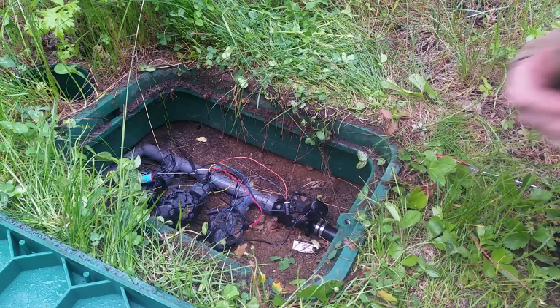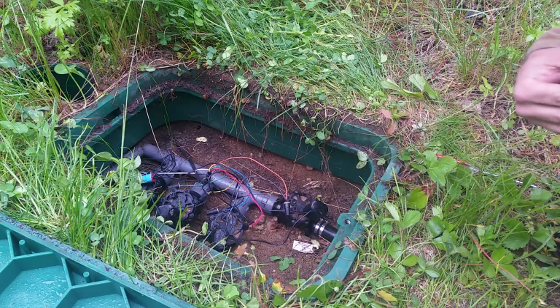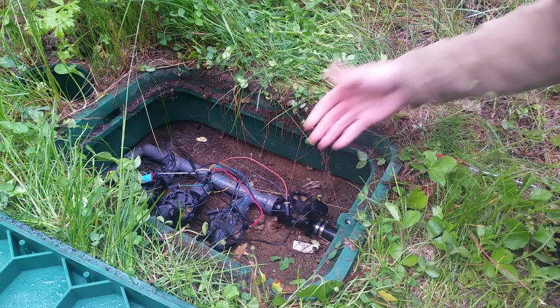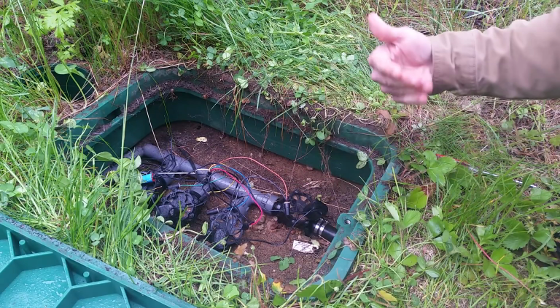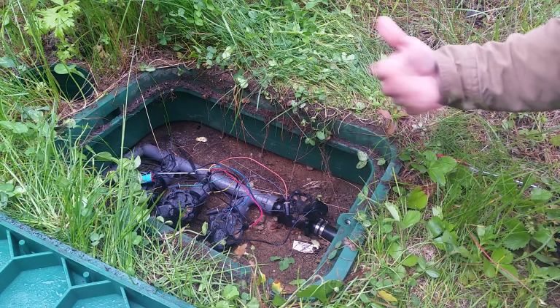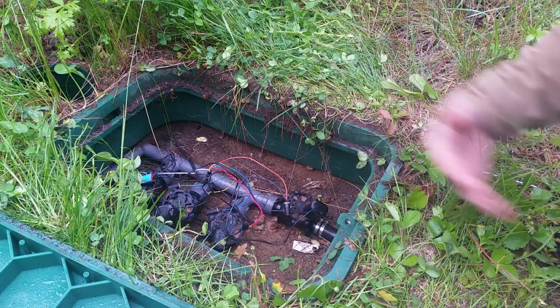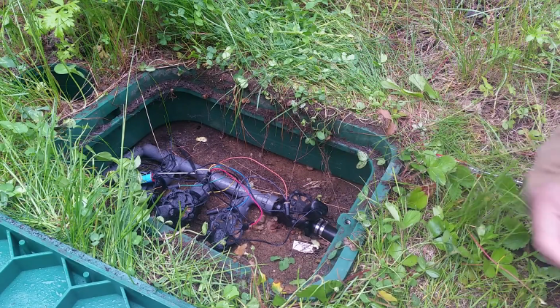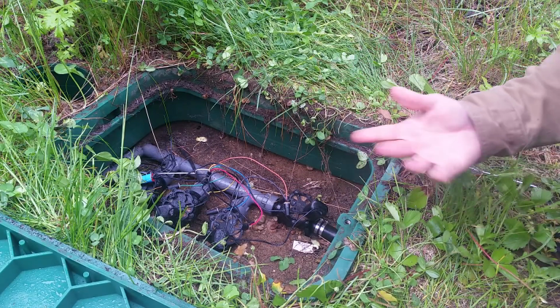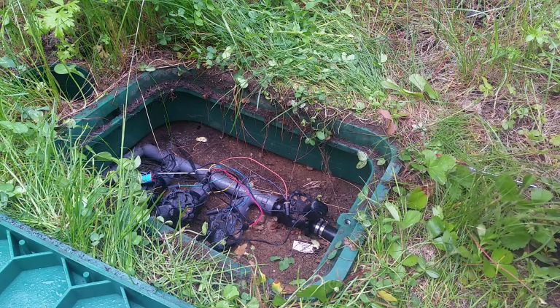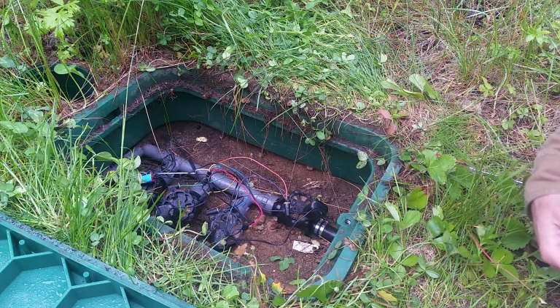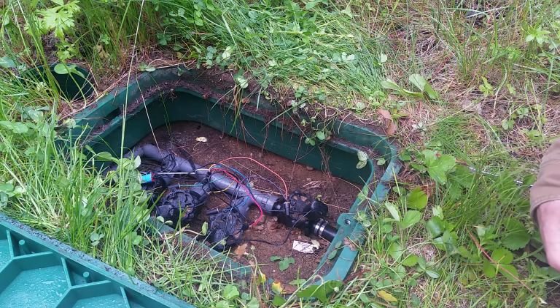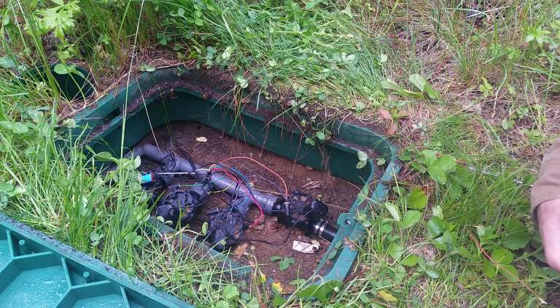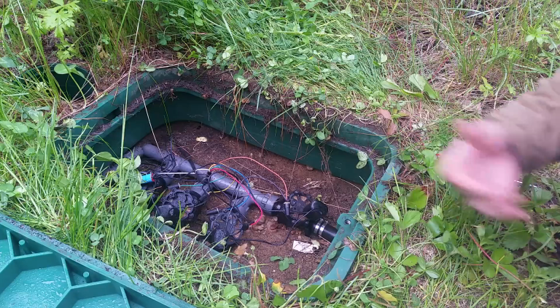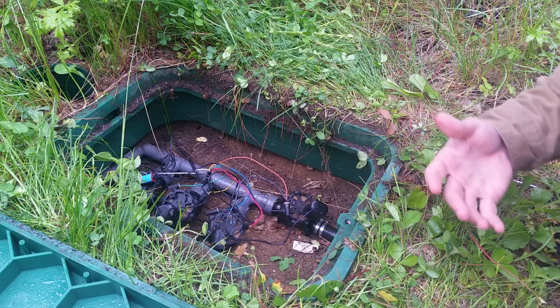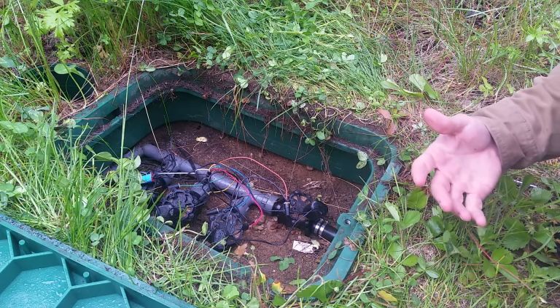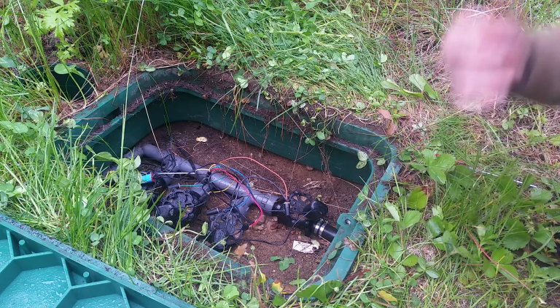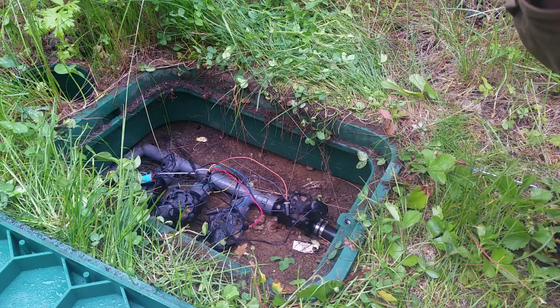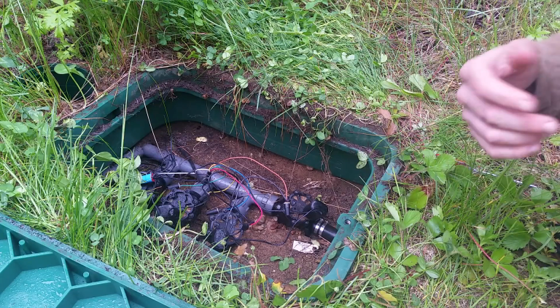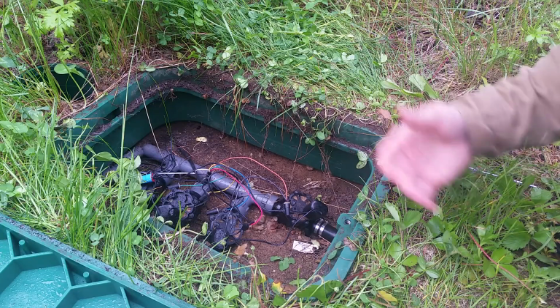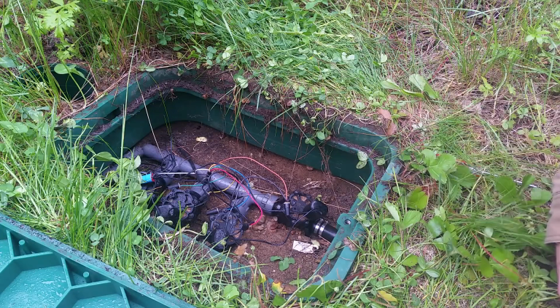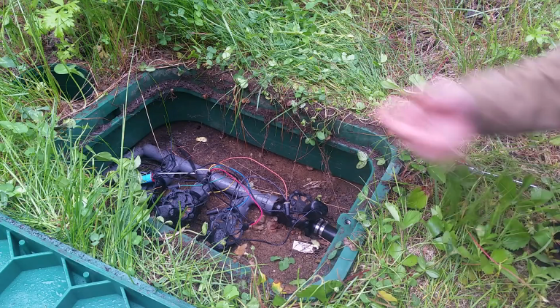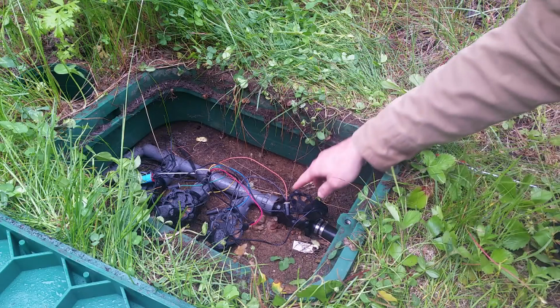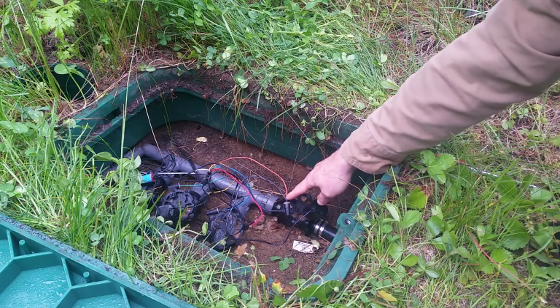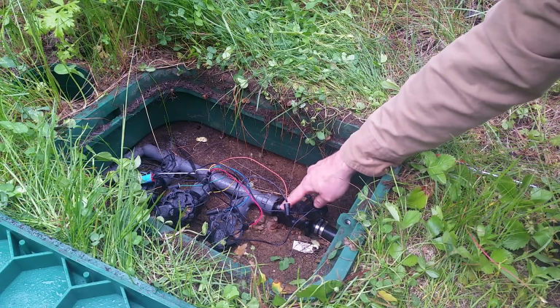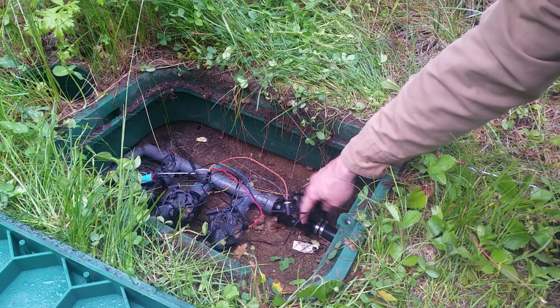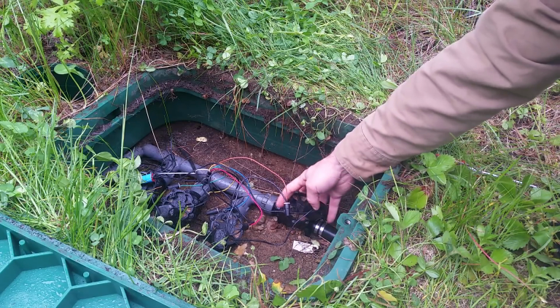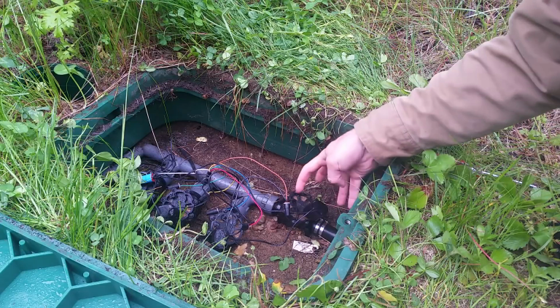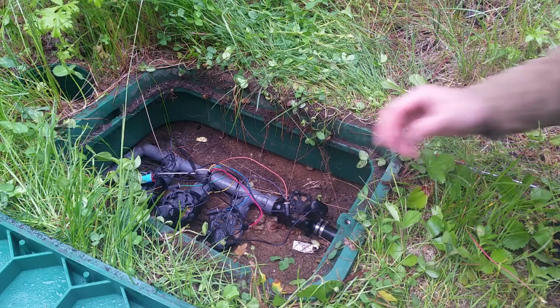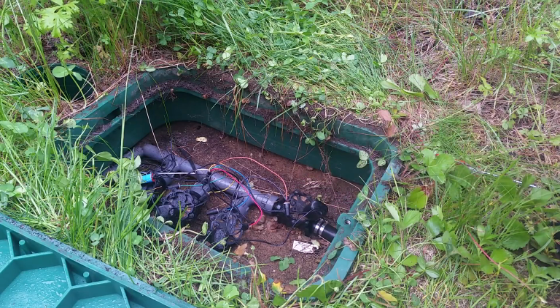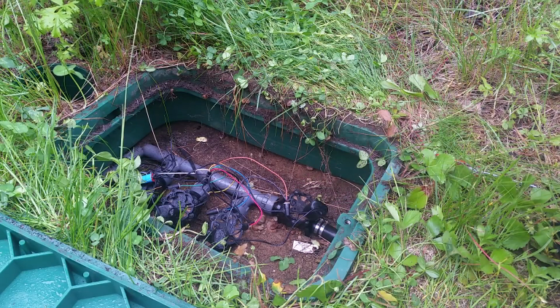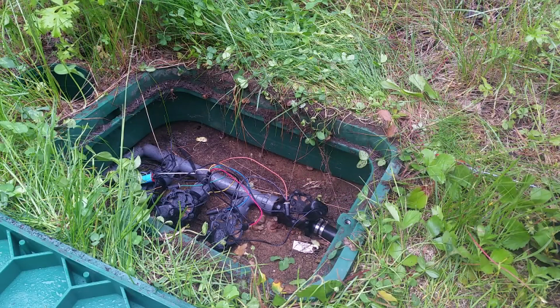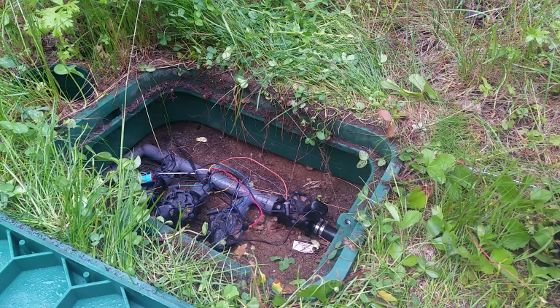We're just gonna open it up and clean it out and I want to show you what it looks like inside. I'm gonna go ahead and pause the video here because it's gonna take a while to get all these screws off, and we're just gonna pull that head right off and I'll show you how that's done.